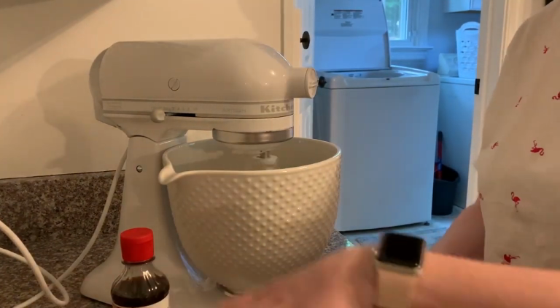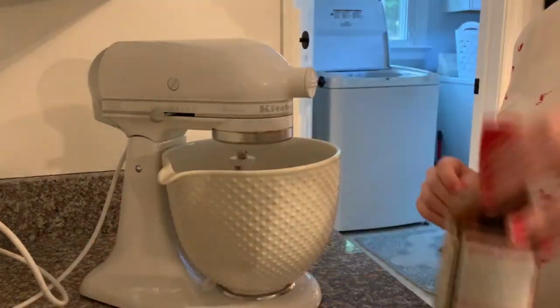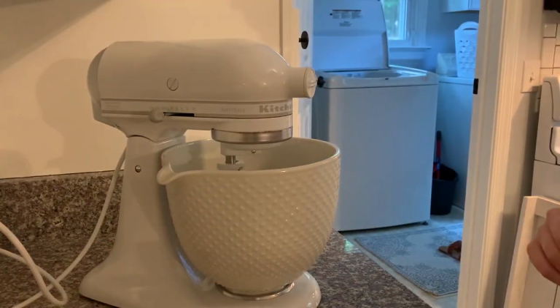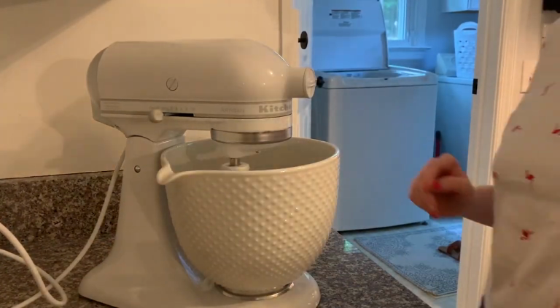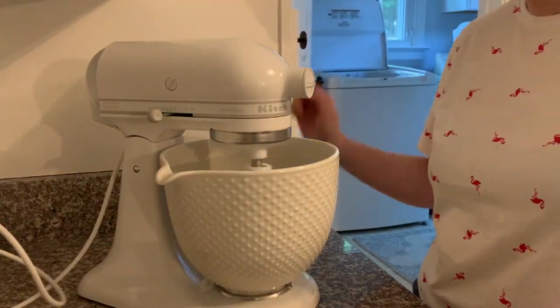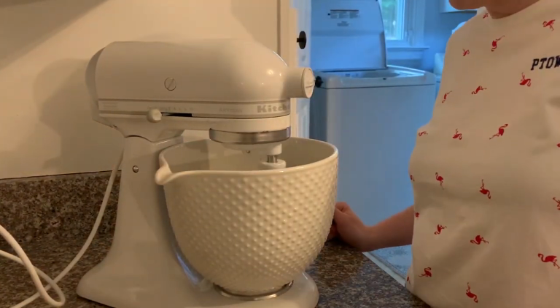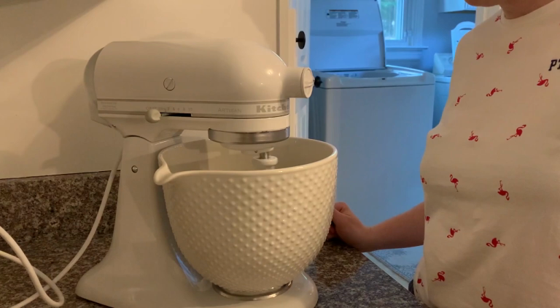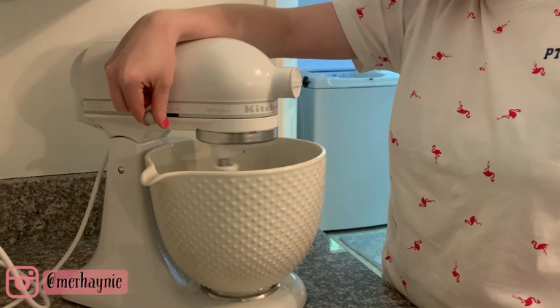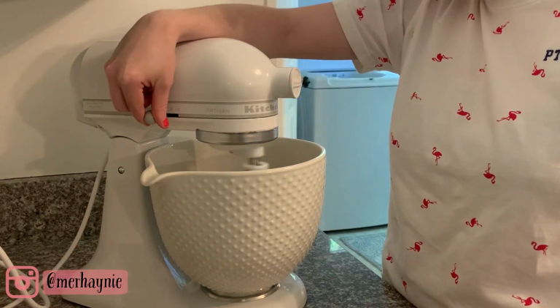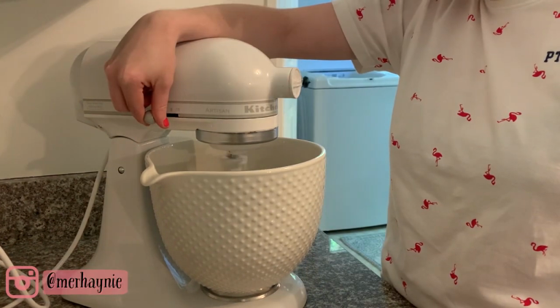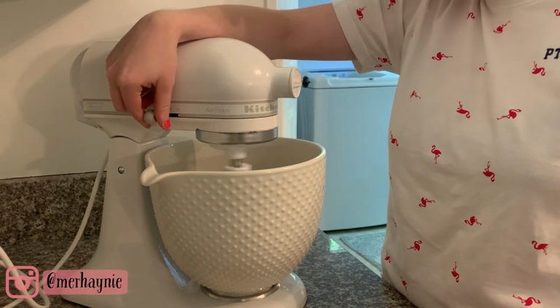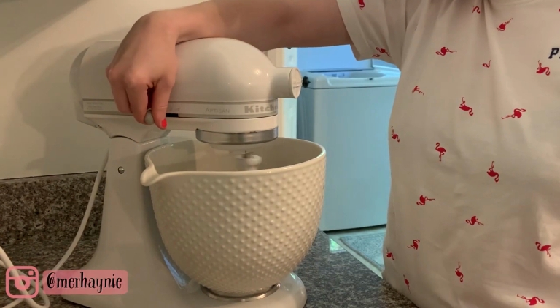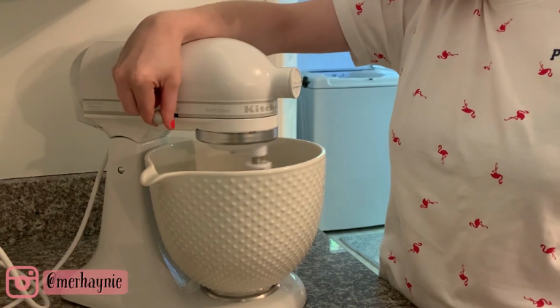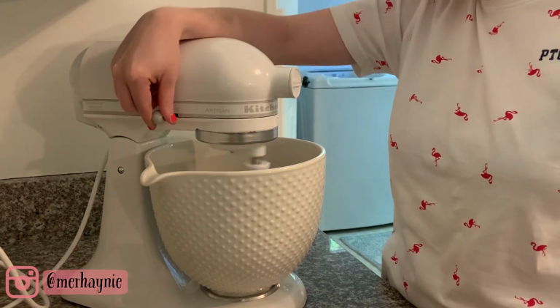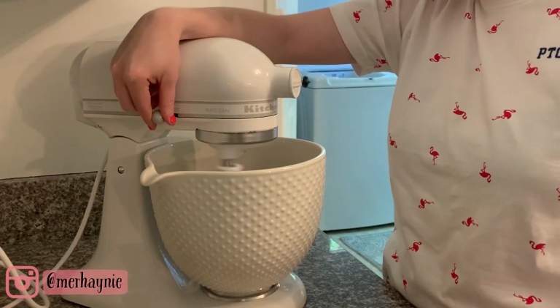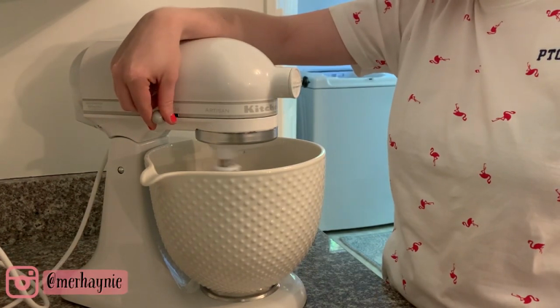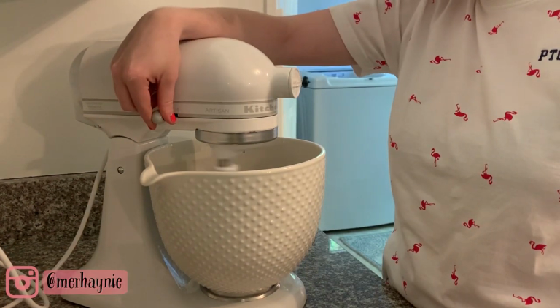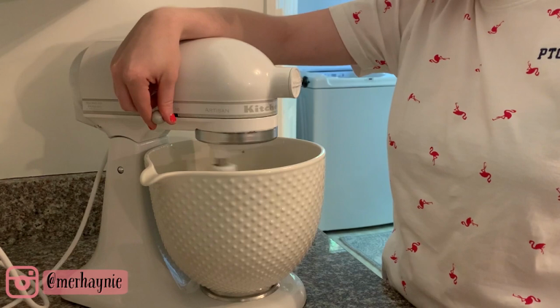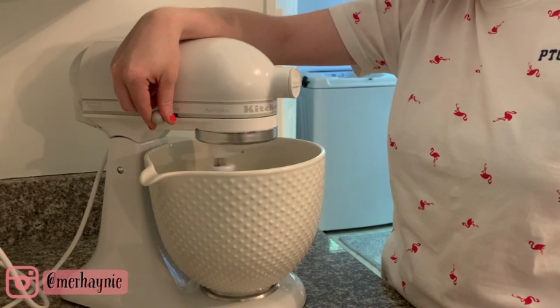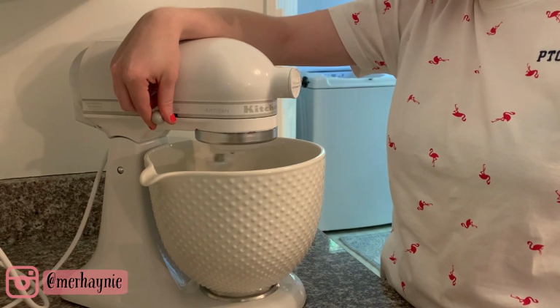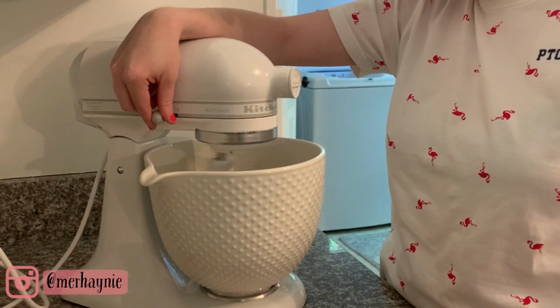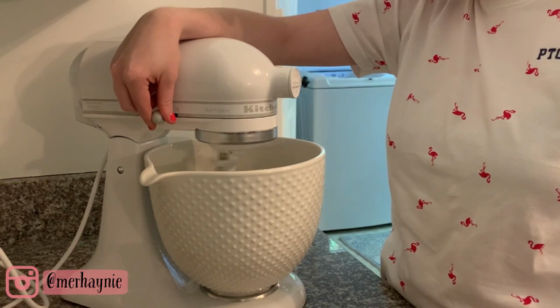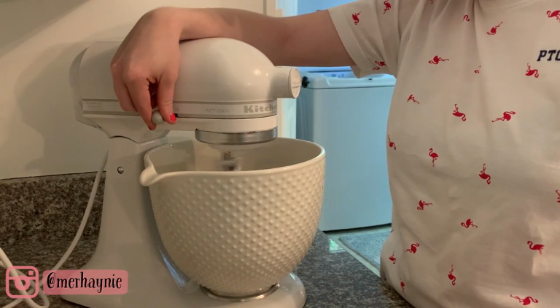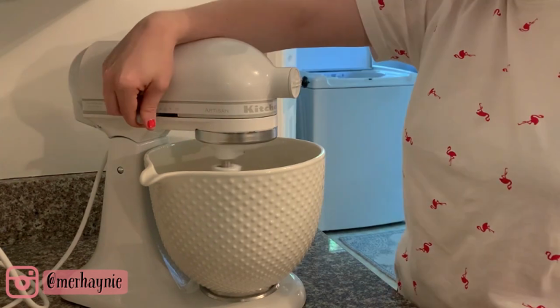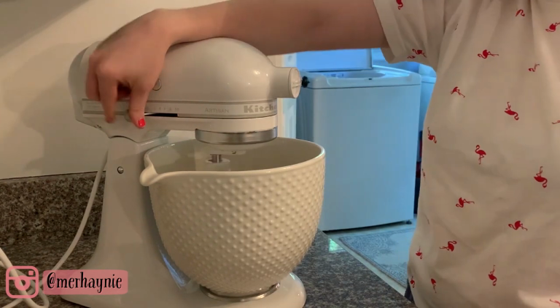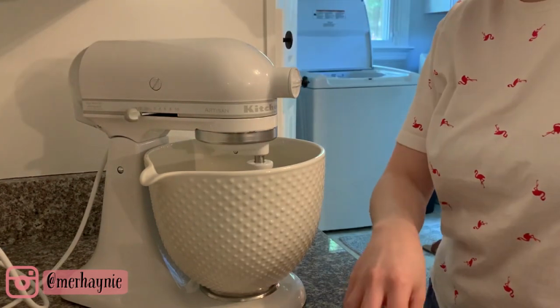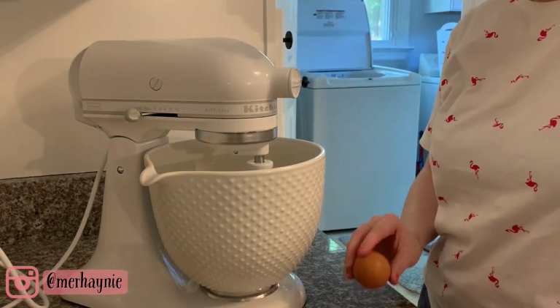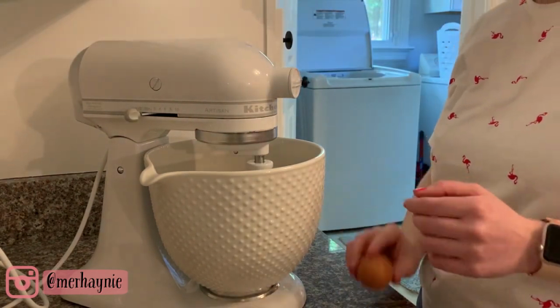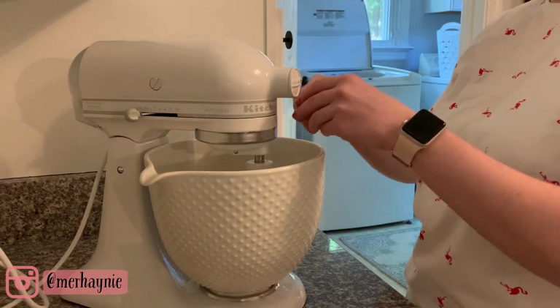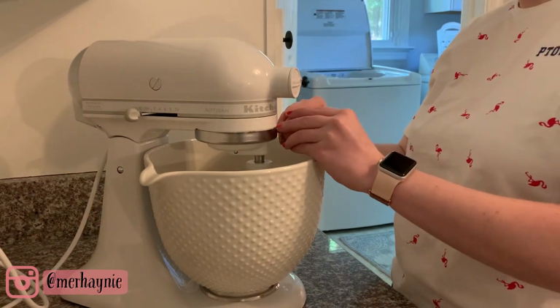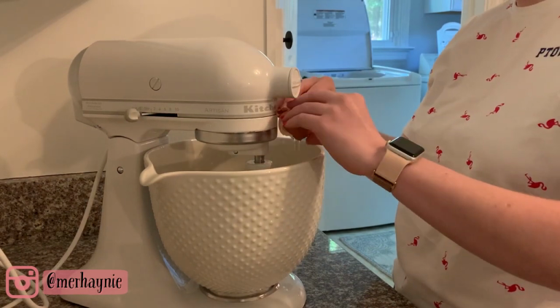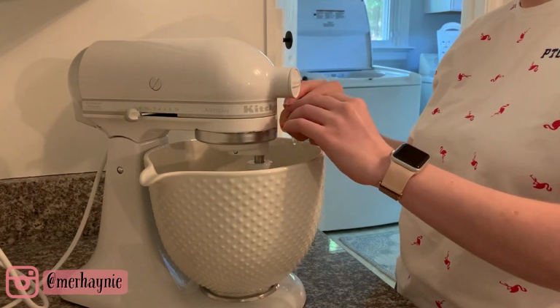This stand mixer is honestly a lifesaver — it makes creaming butter and sugar together so easy, I just get to stand there and watch it. I'm creaming the butter and sugar together until they're fully incorporated, and then I'm going to add the egg and vanilla before slowly adding the dry ingredients to the mix.